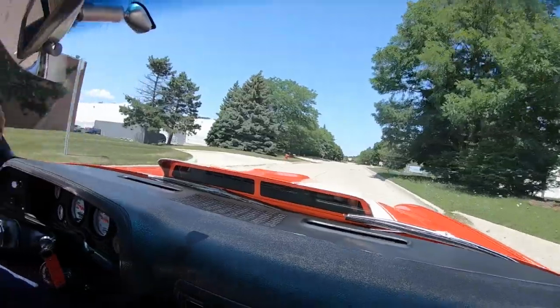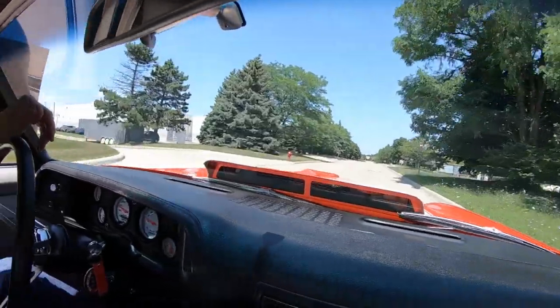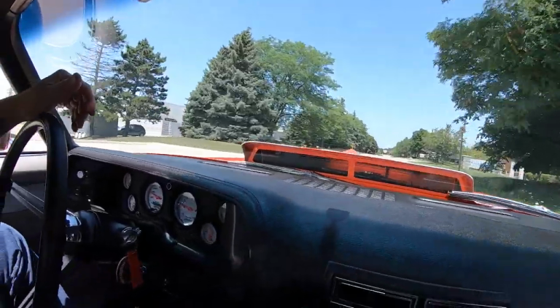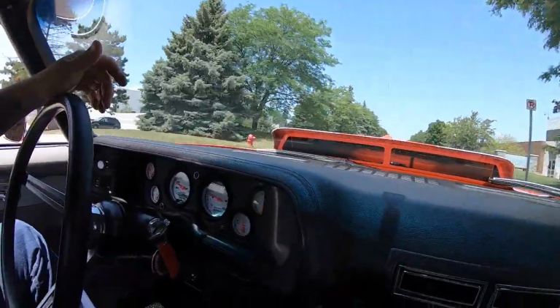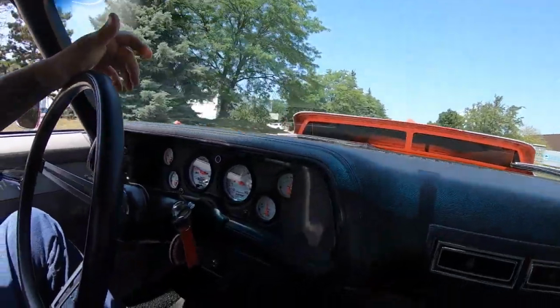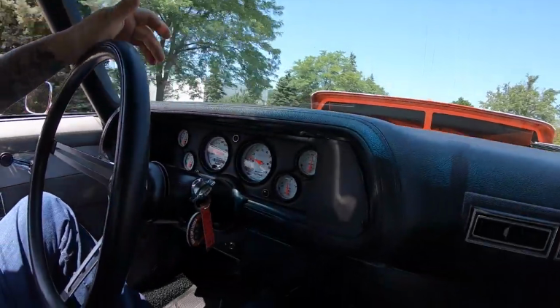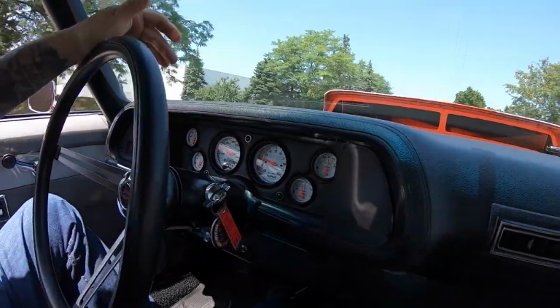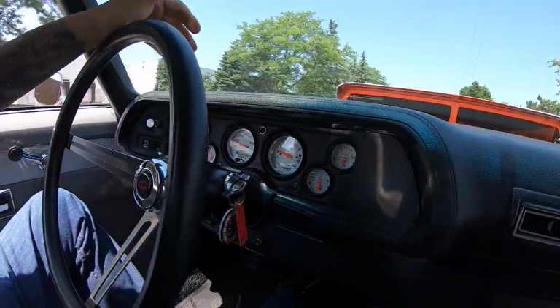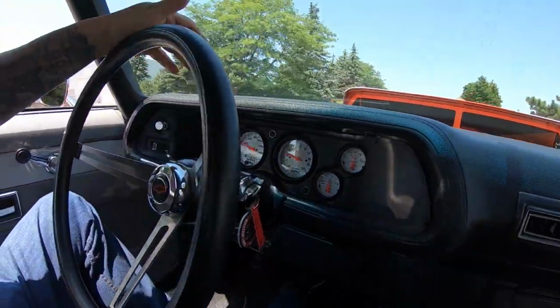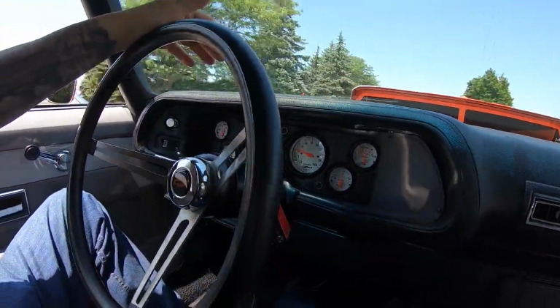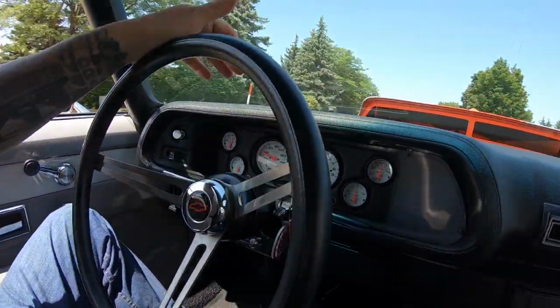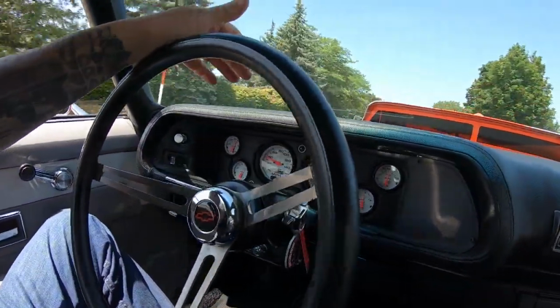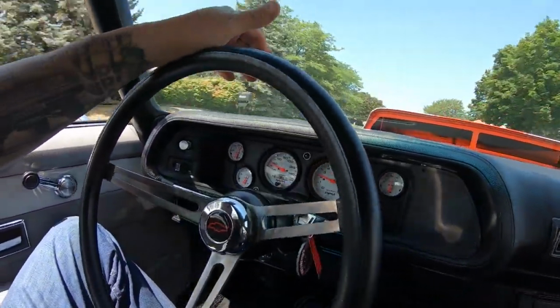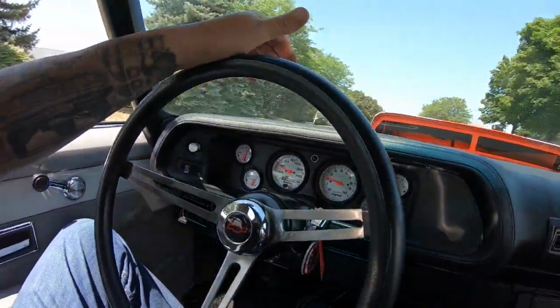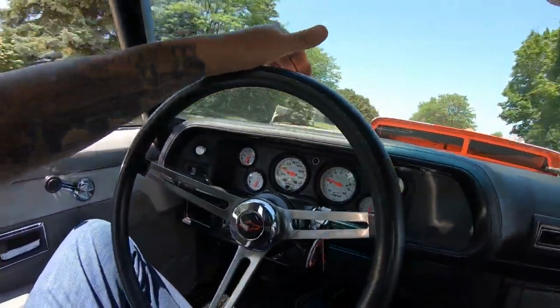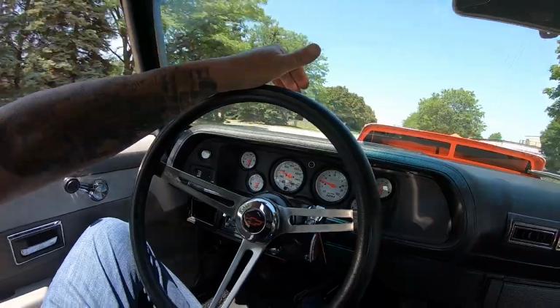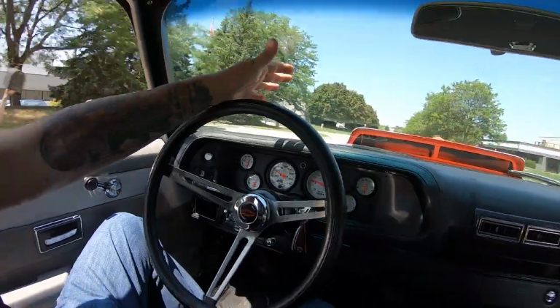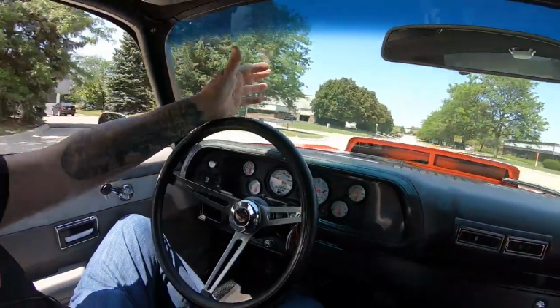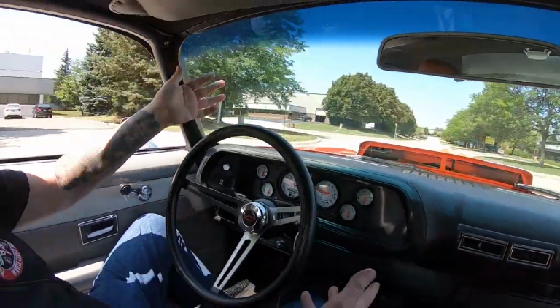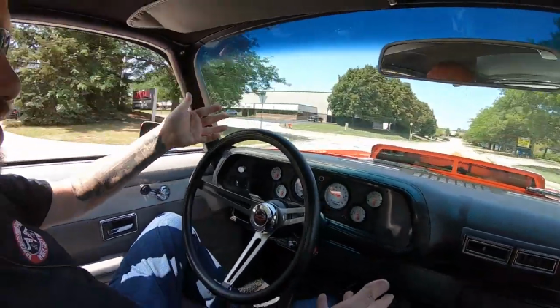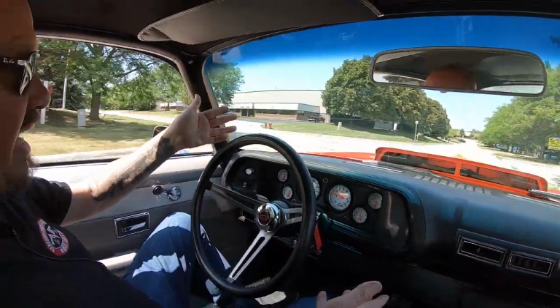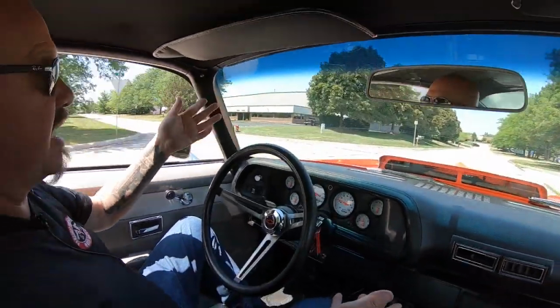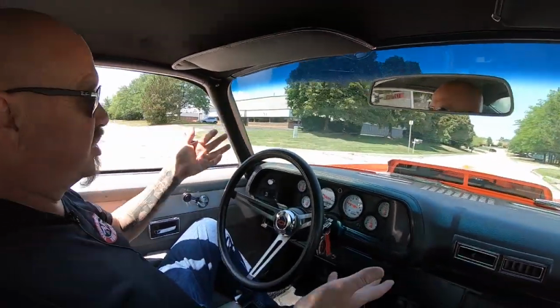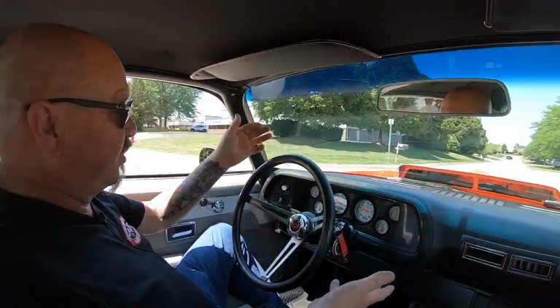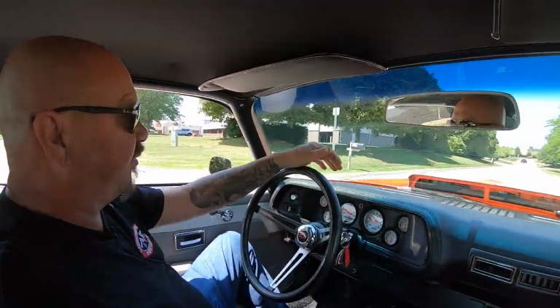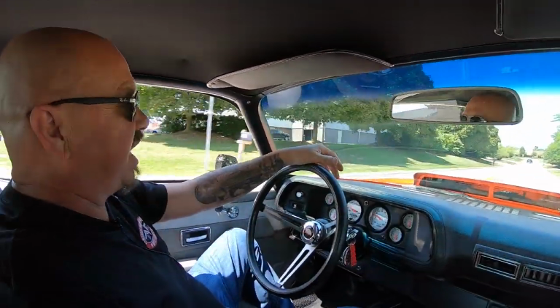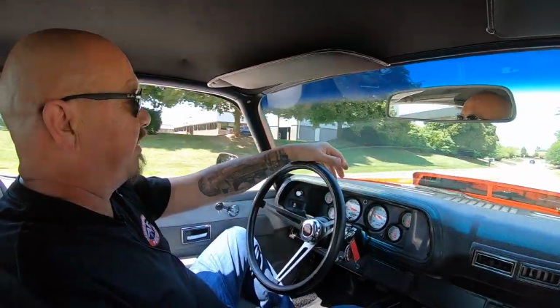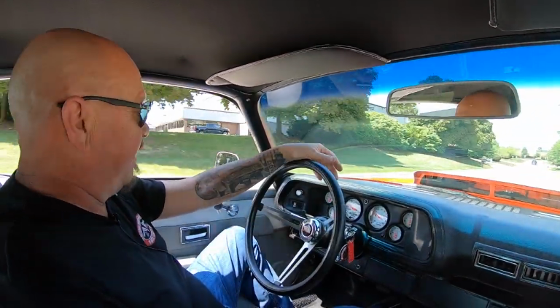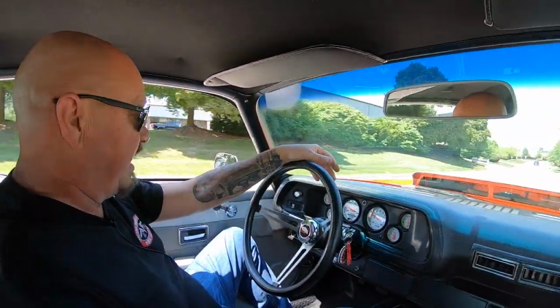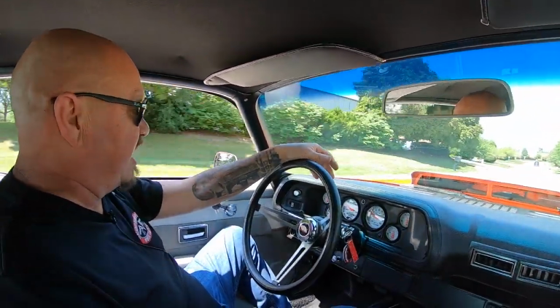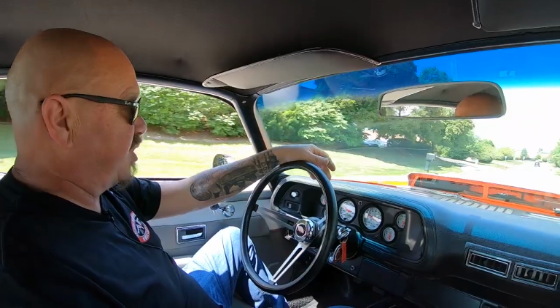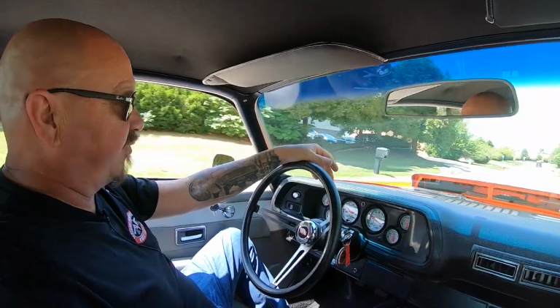Look down here on the dash — all those custom gauges are right in the stock locations. Just a beautiful job here, it is beautiful.